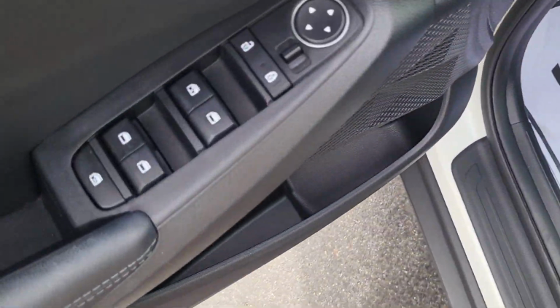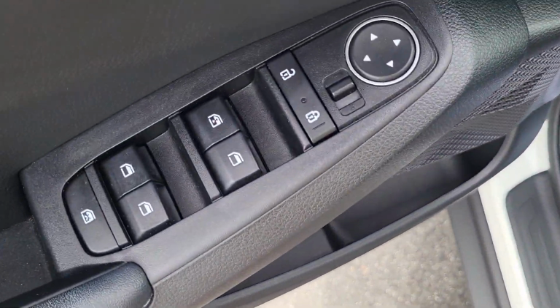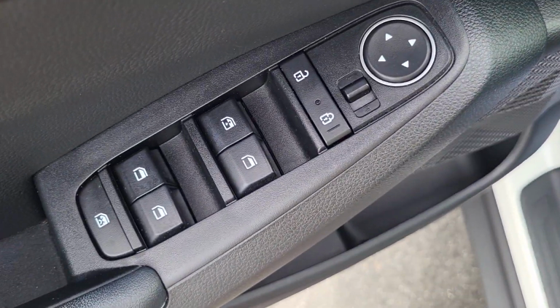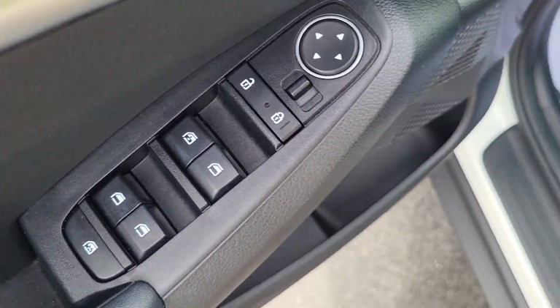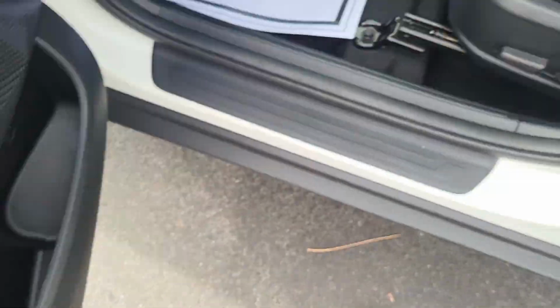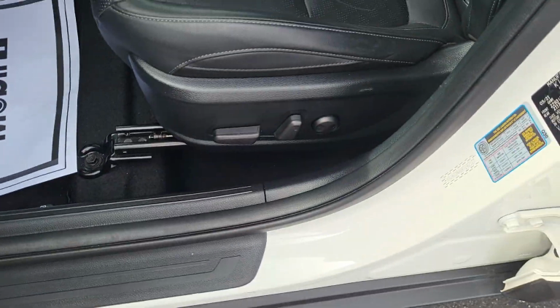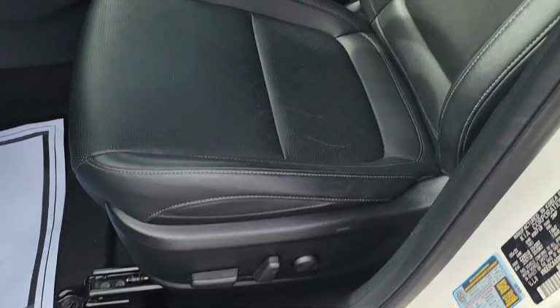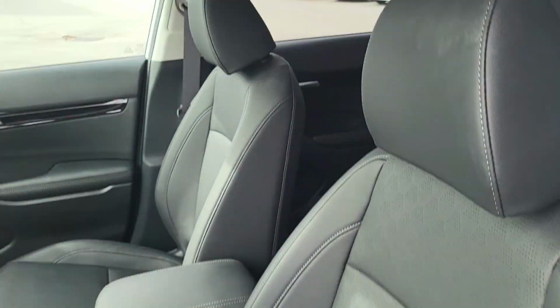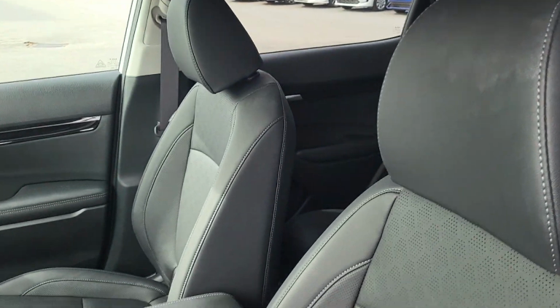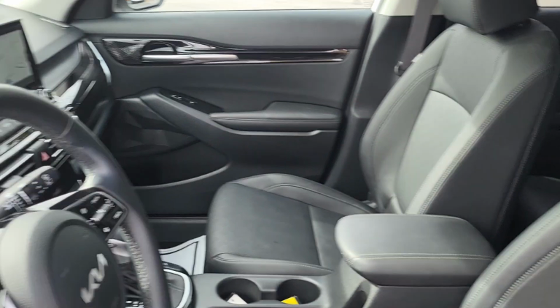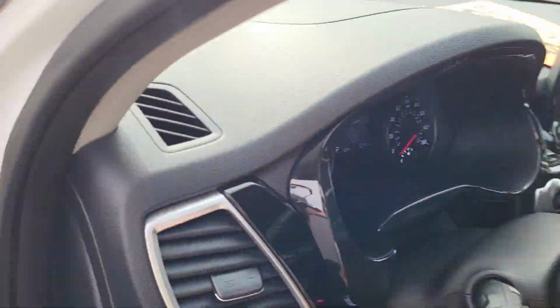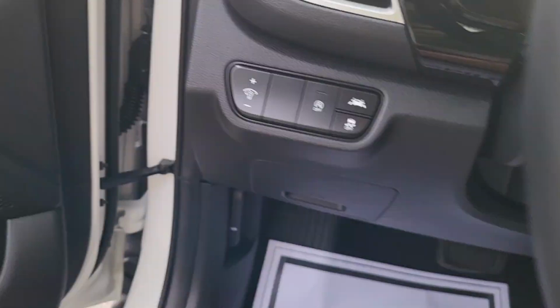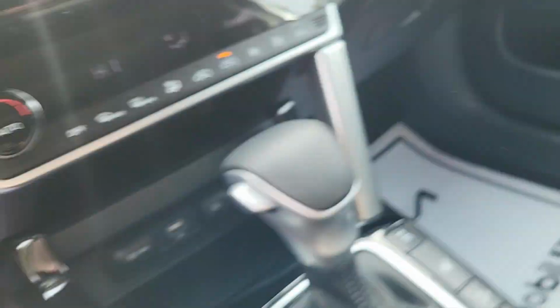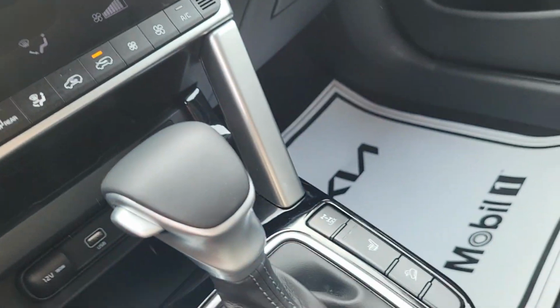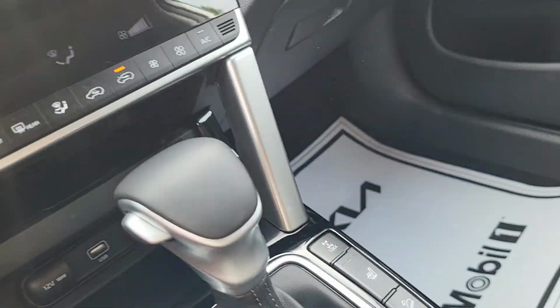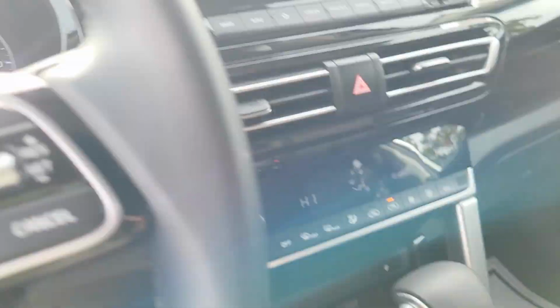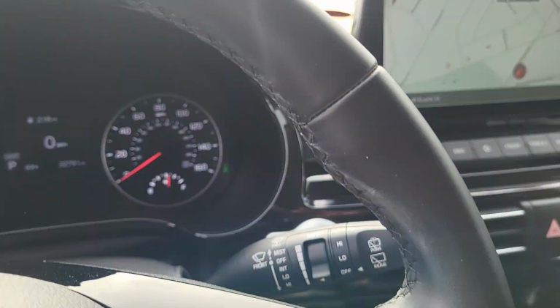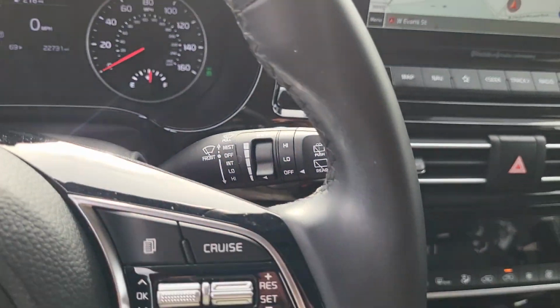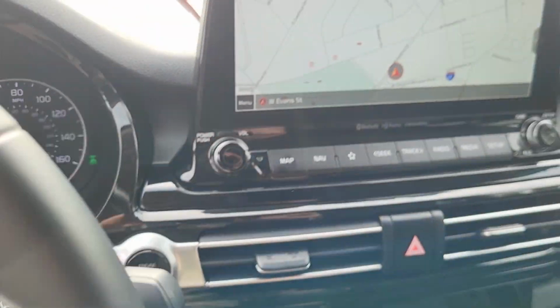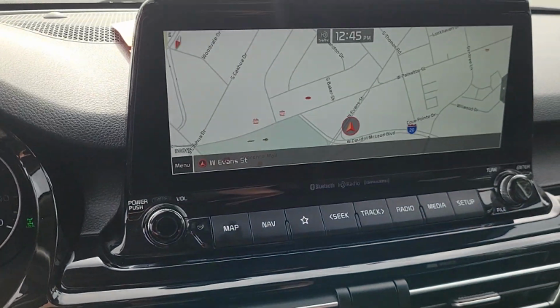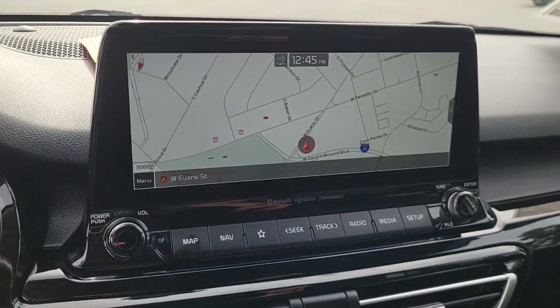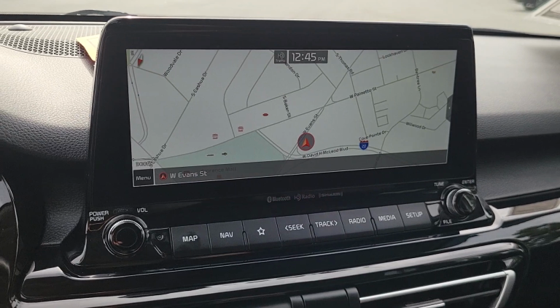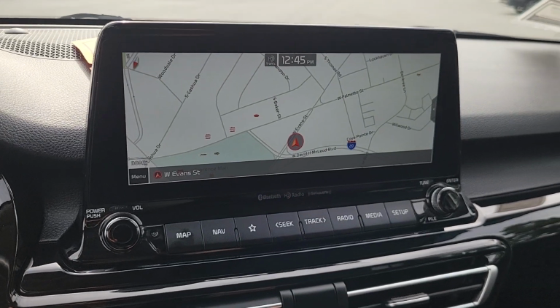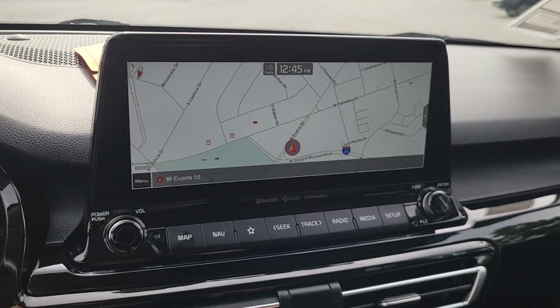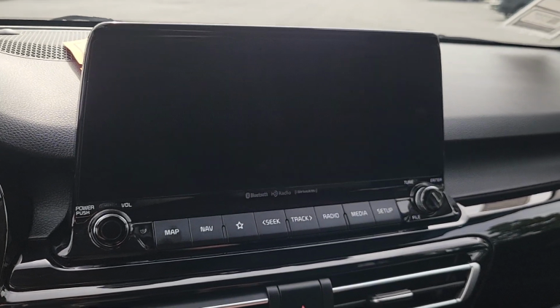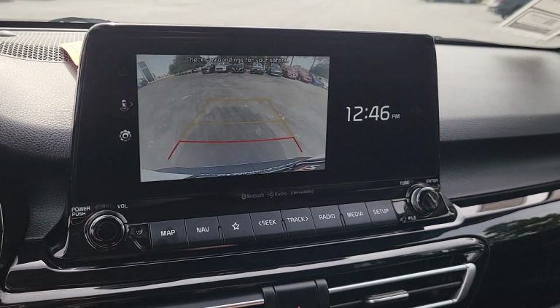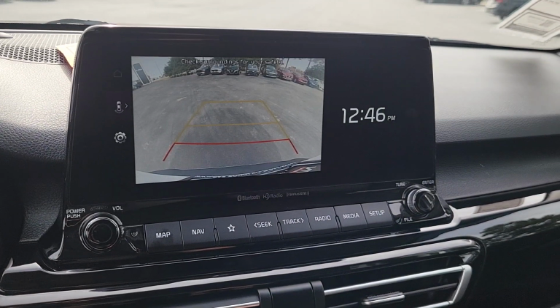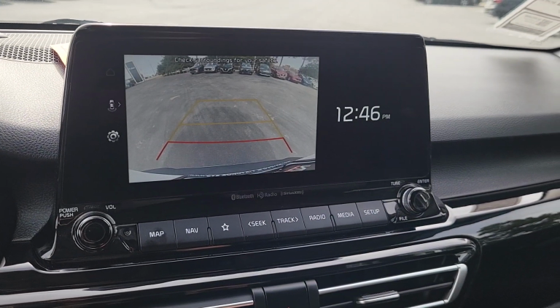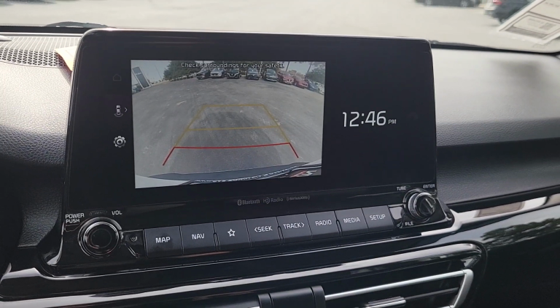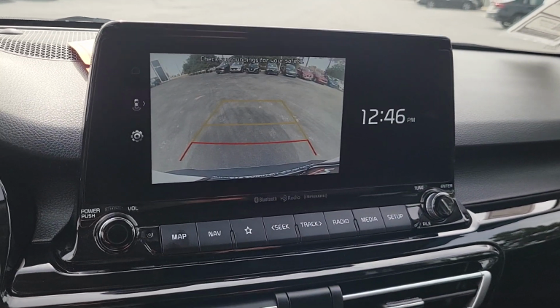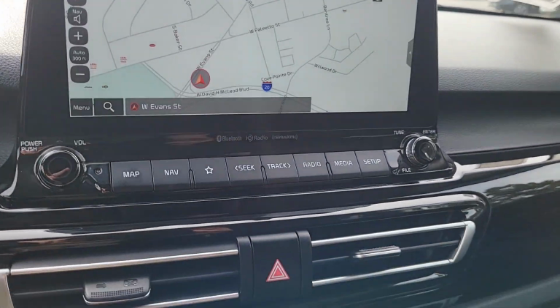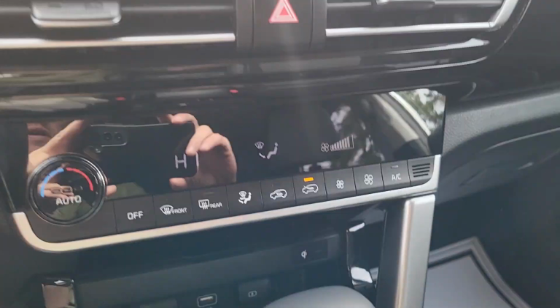Power mirrors, power windows, power locks. Got navigation, along with the backup camera, along with Sirius XM radio.